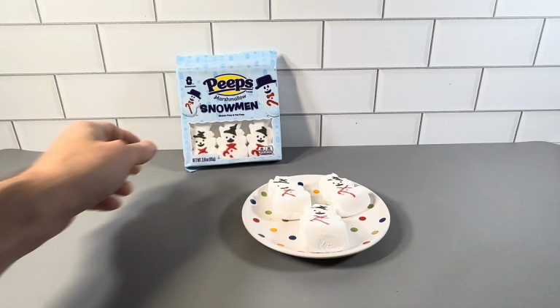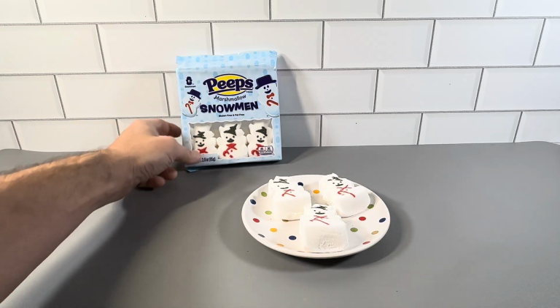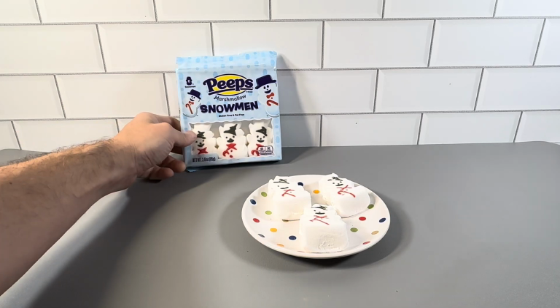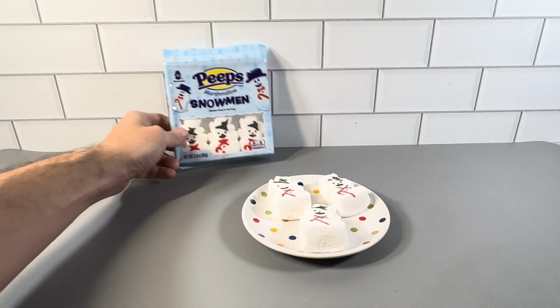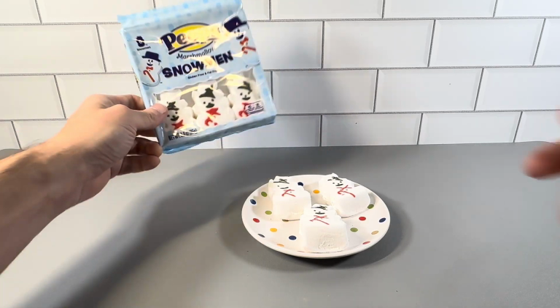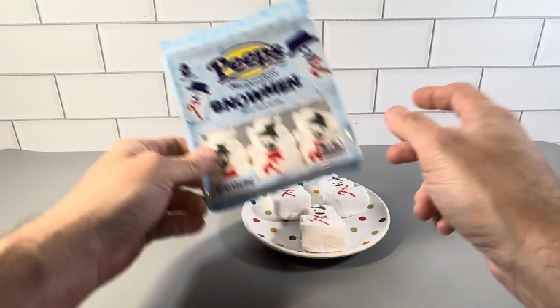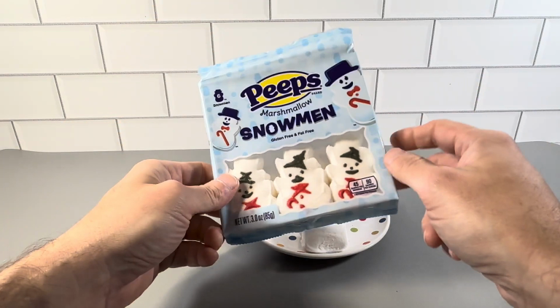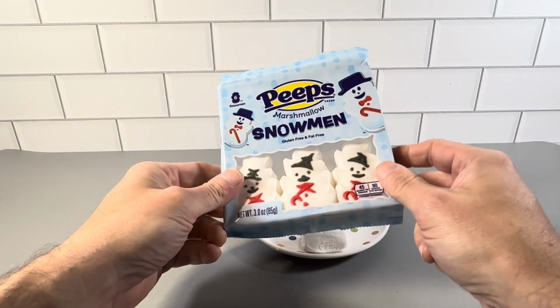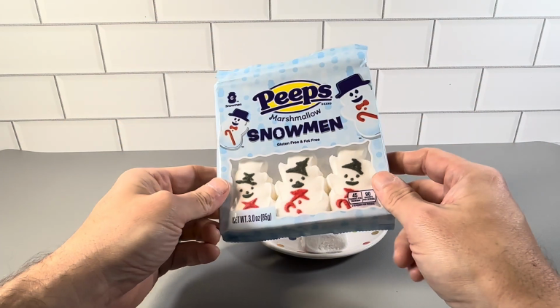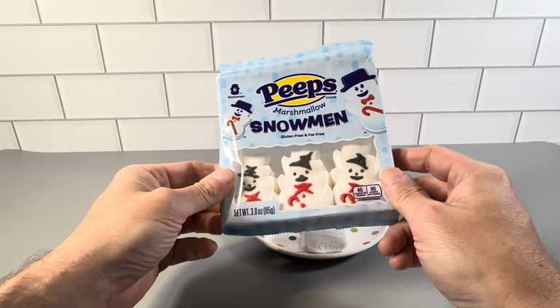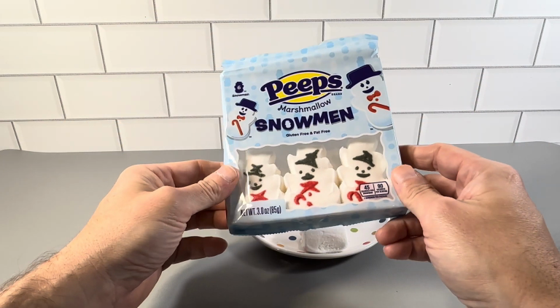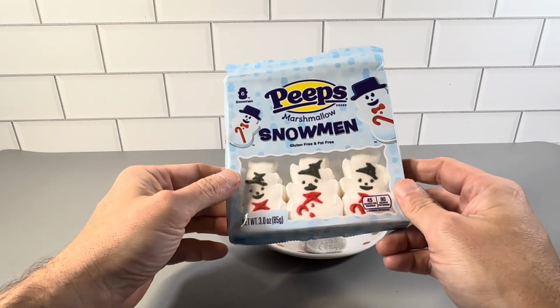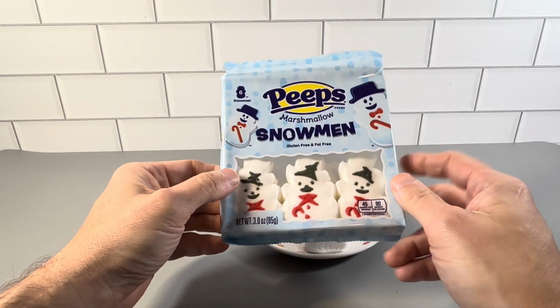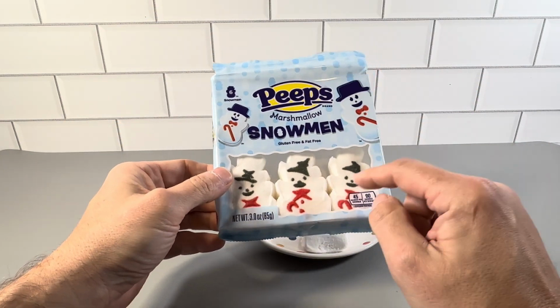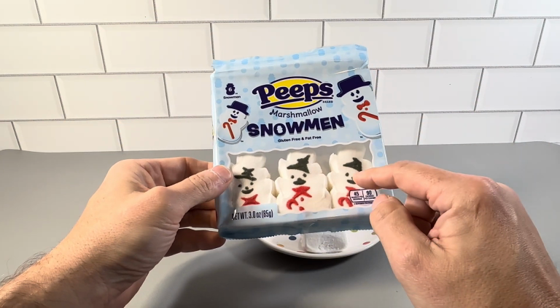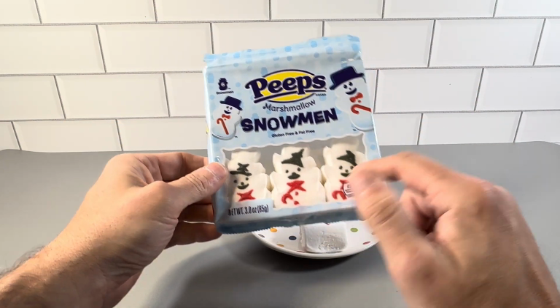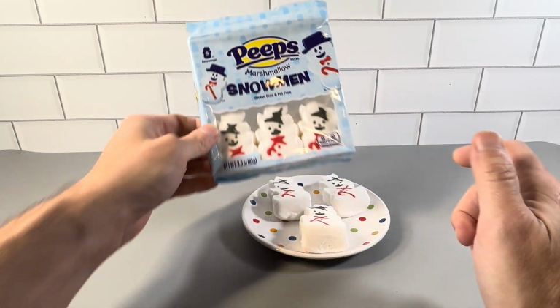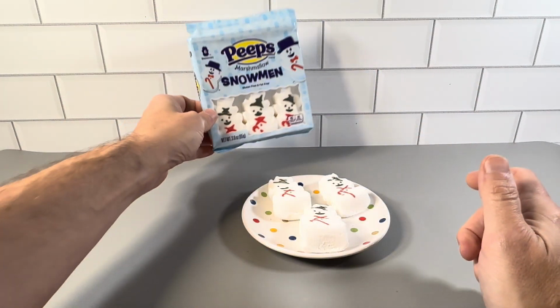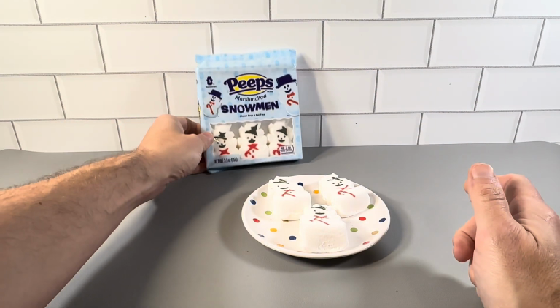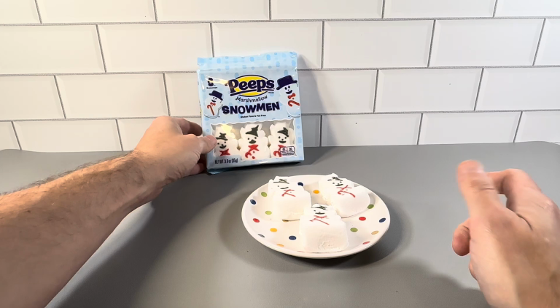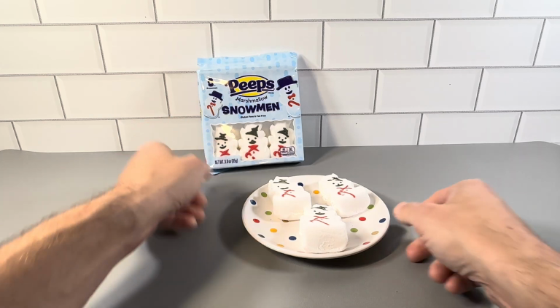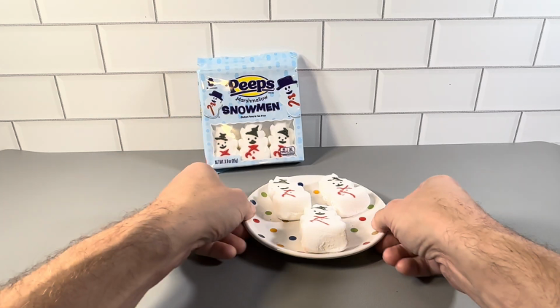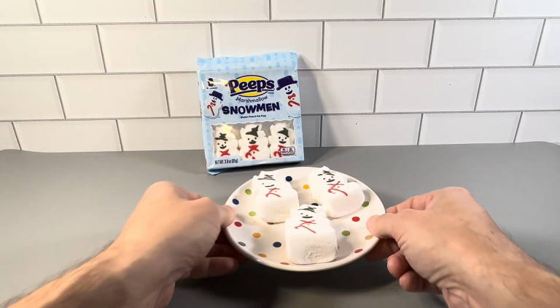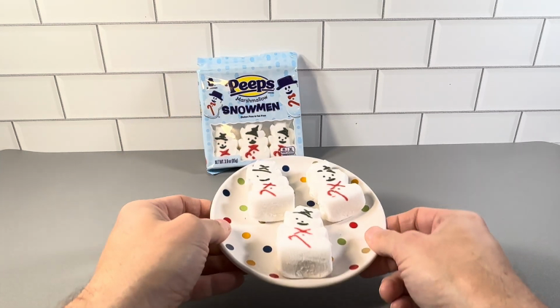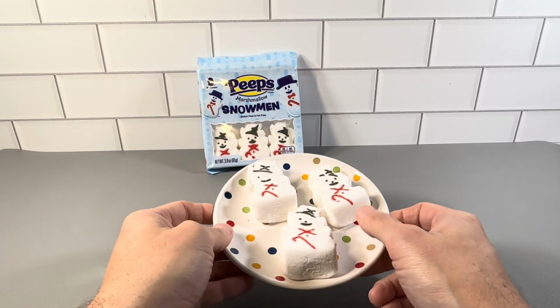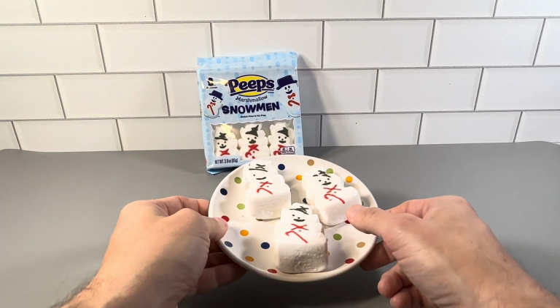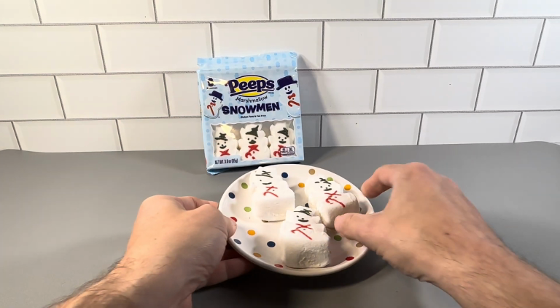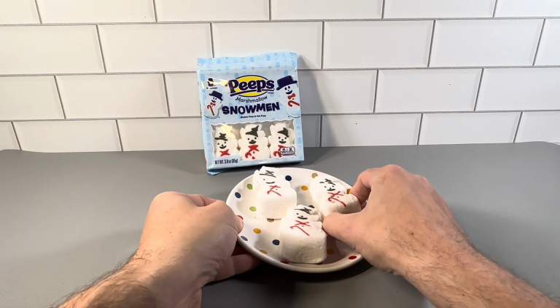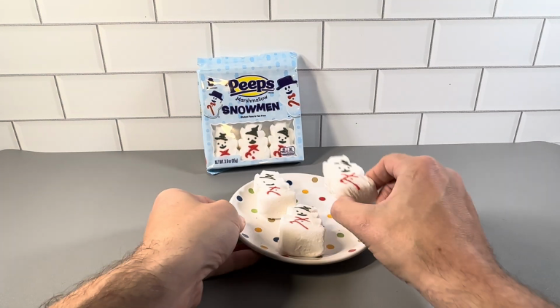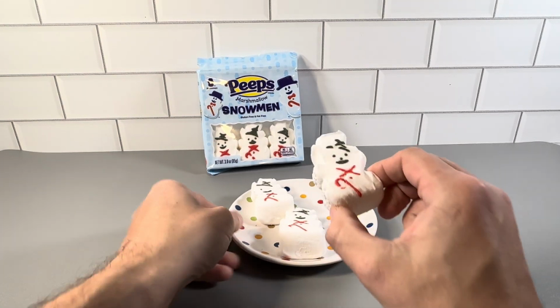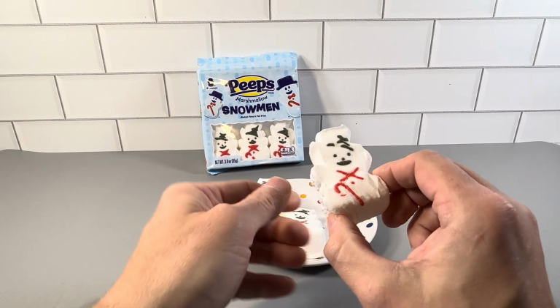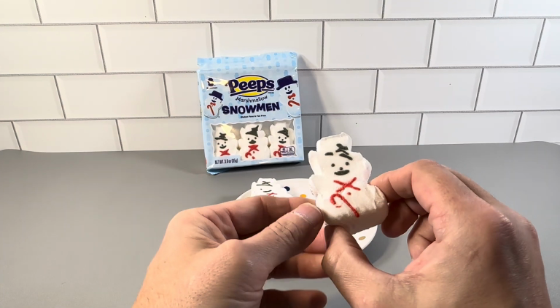These are the holiday Peeps — the snowman ones. You get six of these Peeps in each one of these packages, and this is what they look like here on the plate. You get six of these right here.